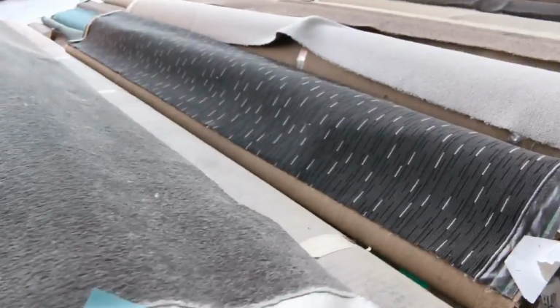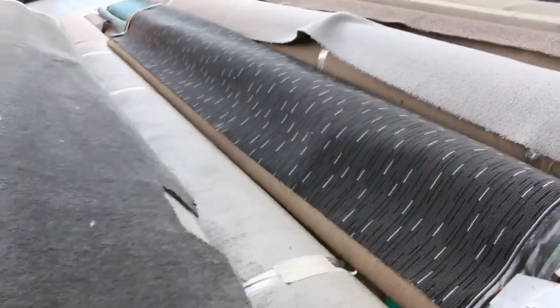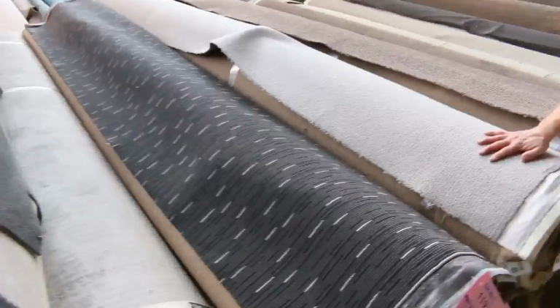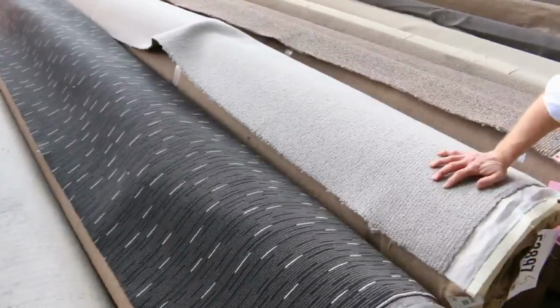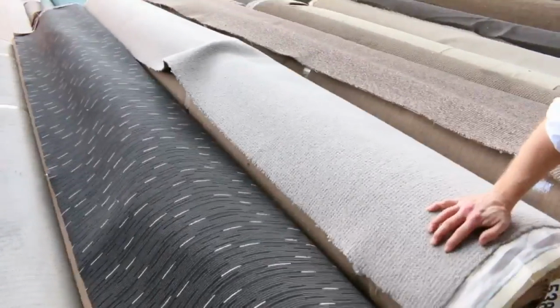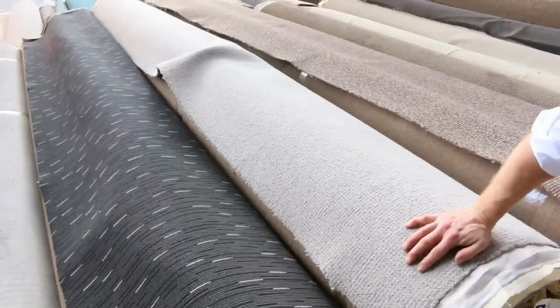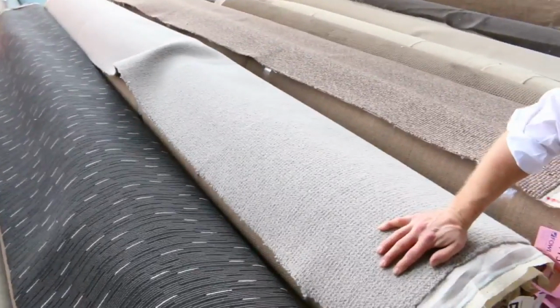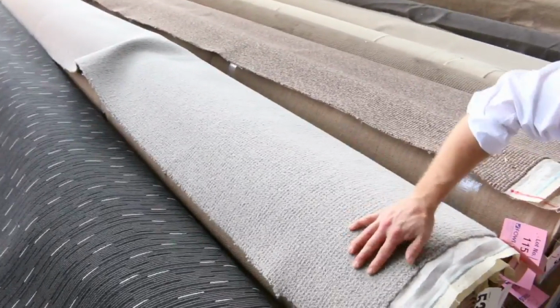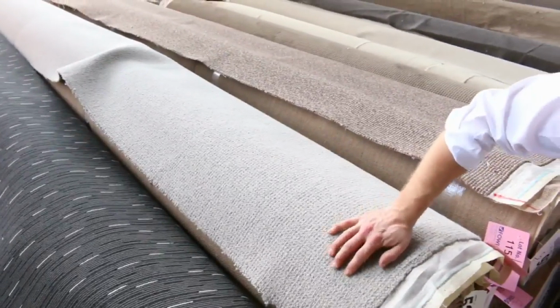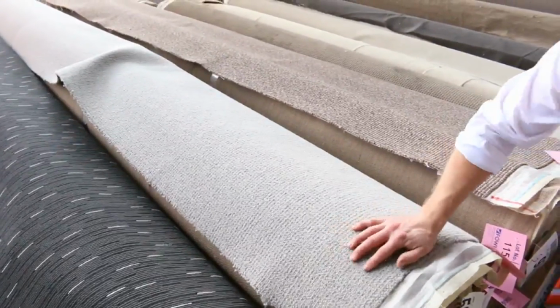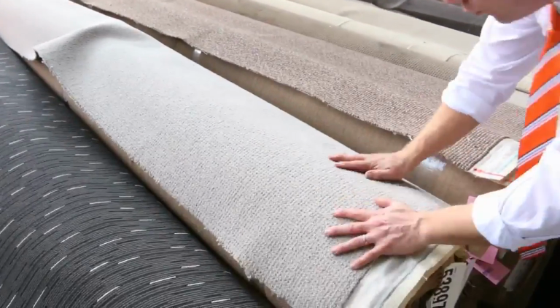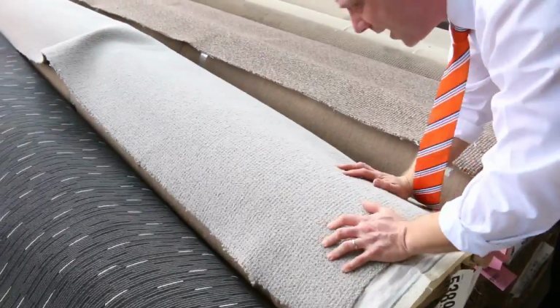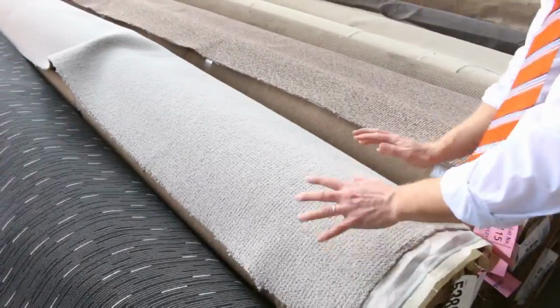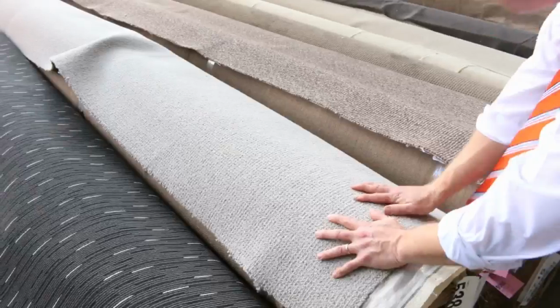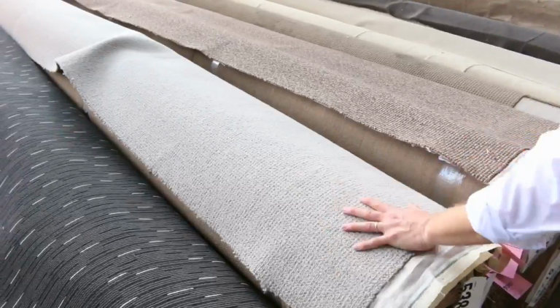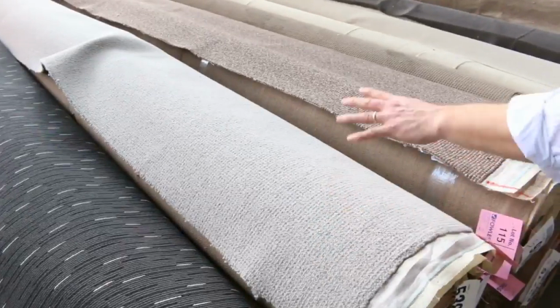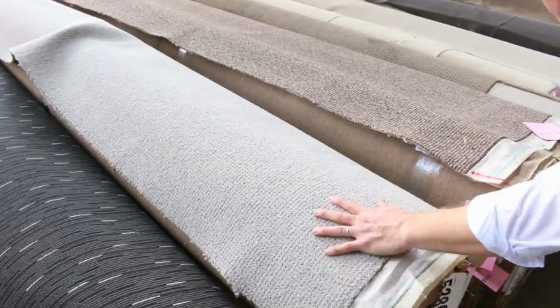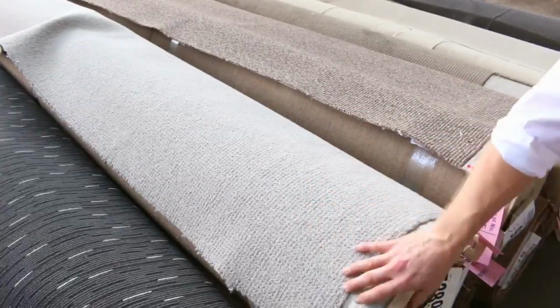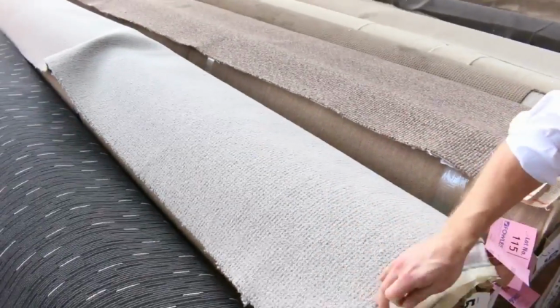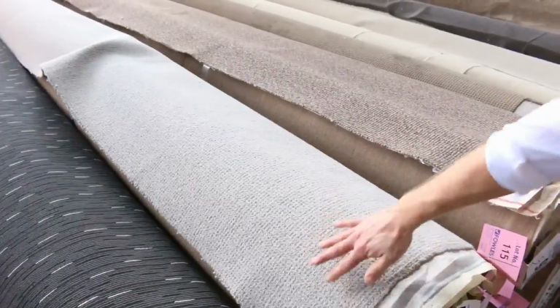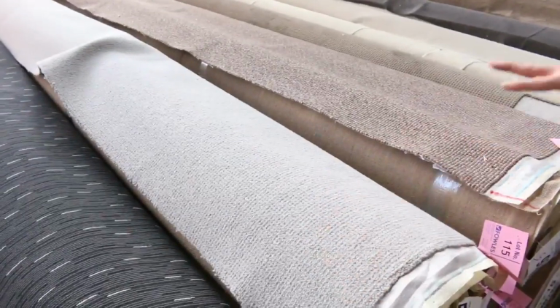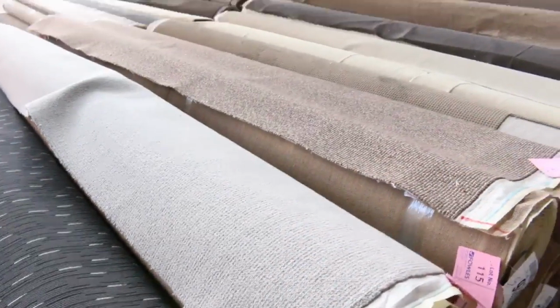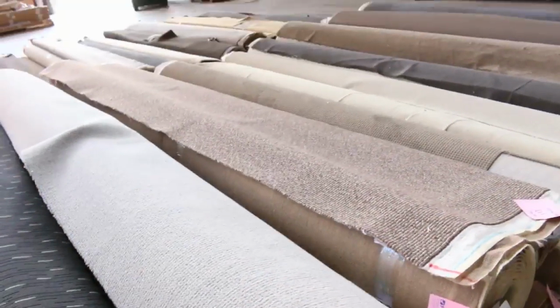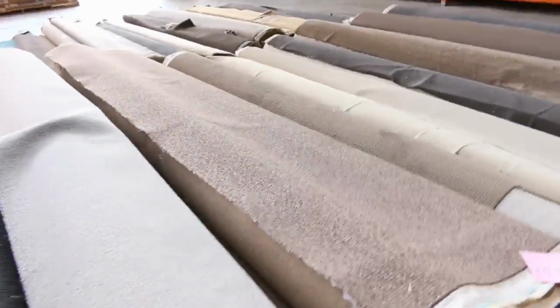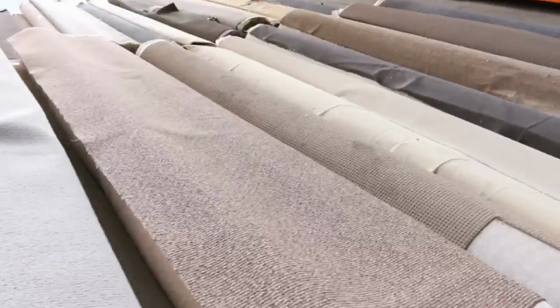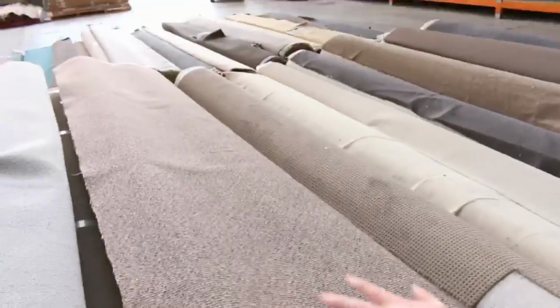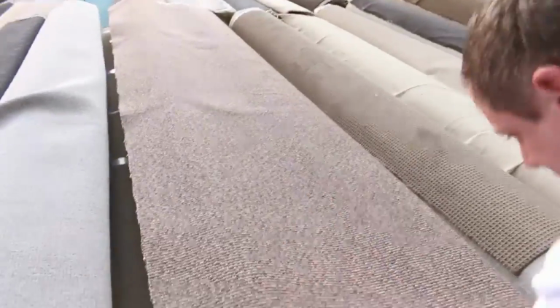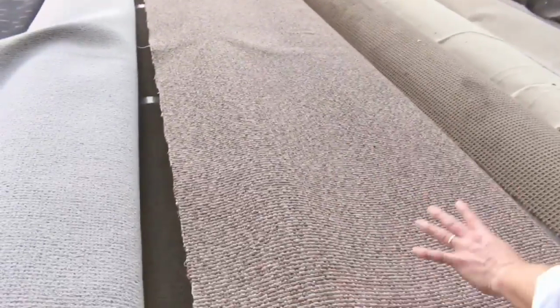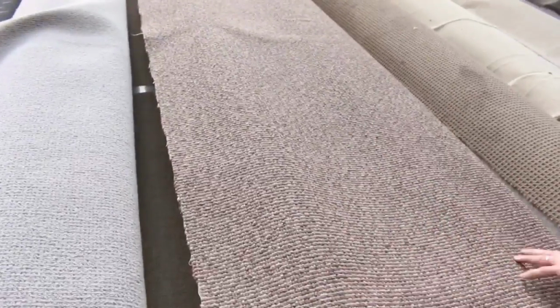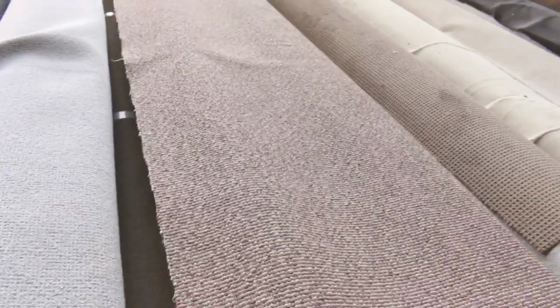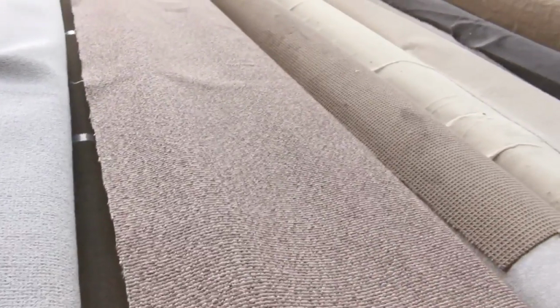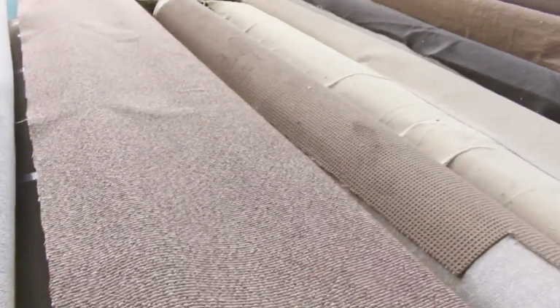Oh, this is a nice one — have a look at this. This looks to me like a beautiful grey coloured pure wool loop pile. There's at least one roll of that — at least a 10 metre roll there. Lot 117. Really nice. Some more pure wool loop pile in the brown colour there as well.